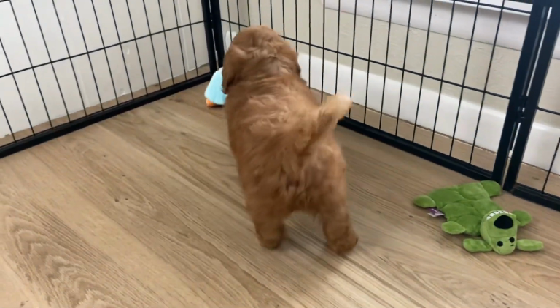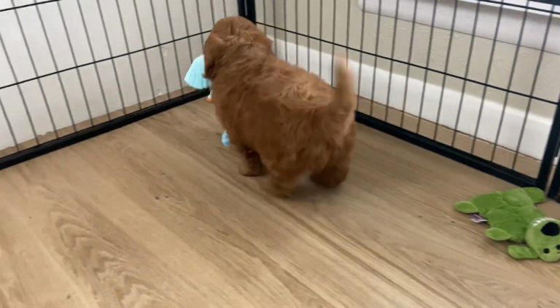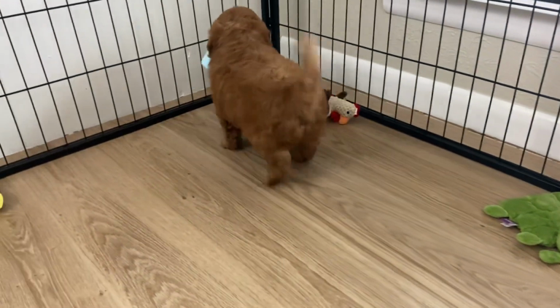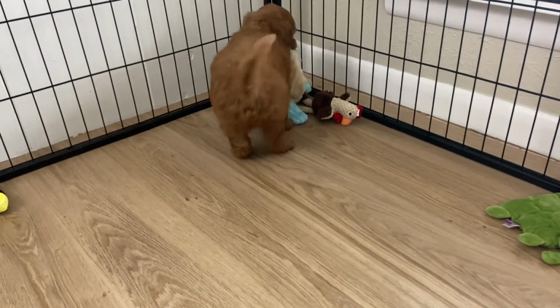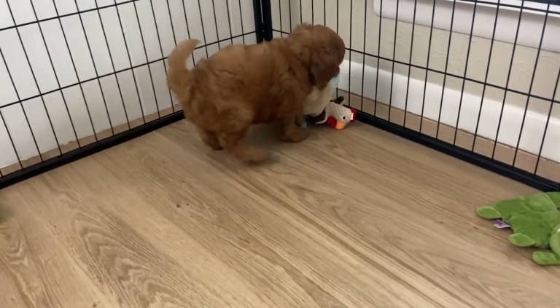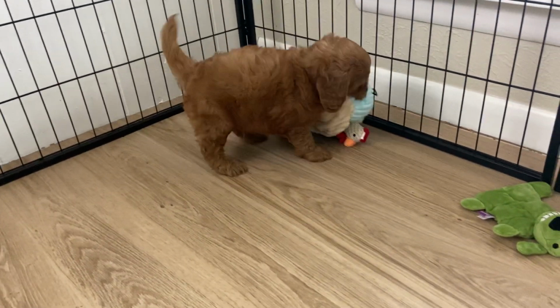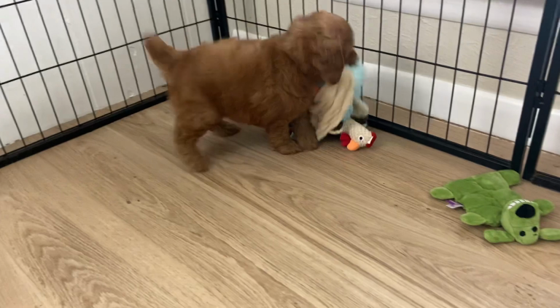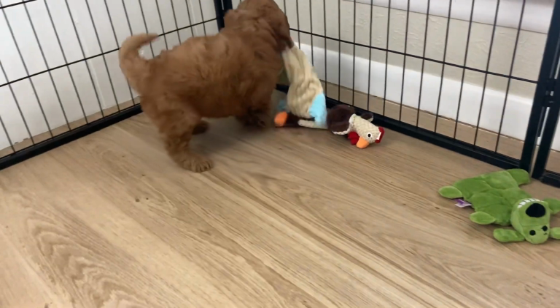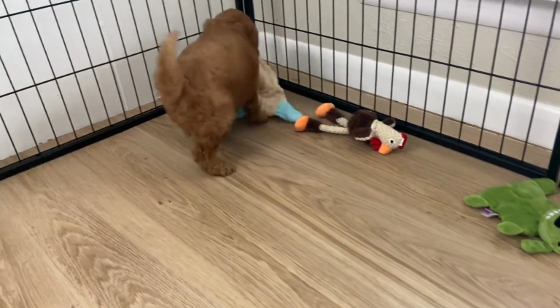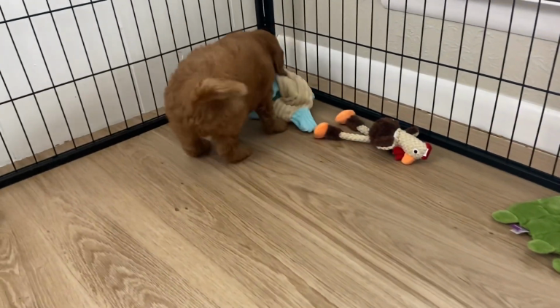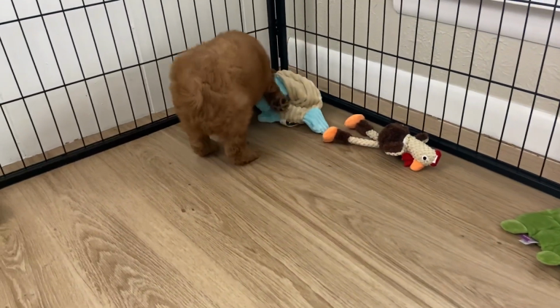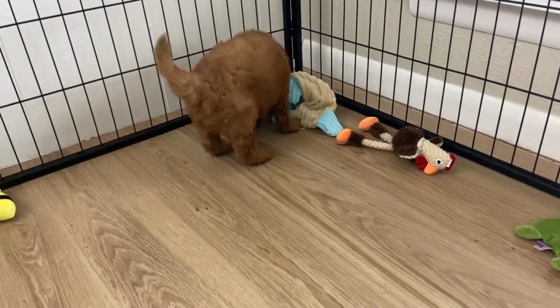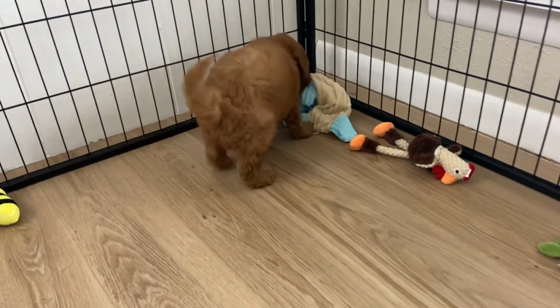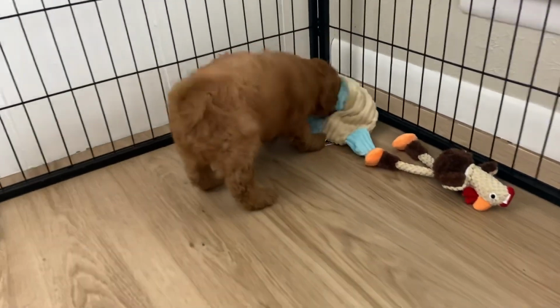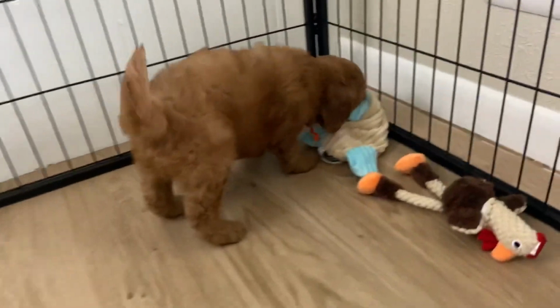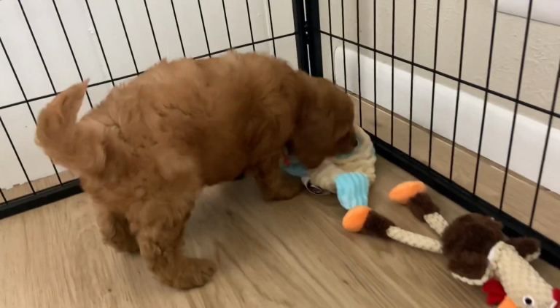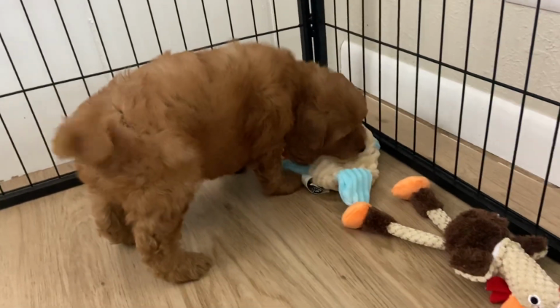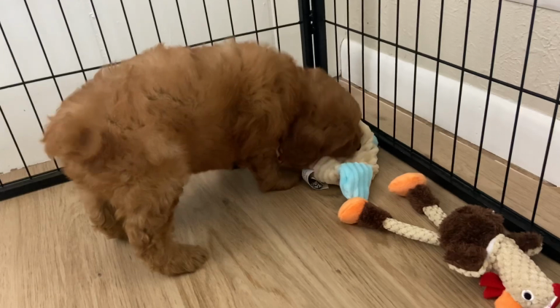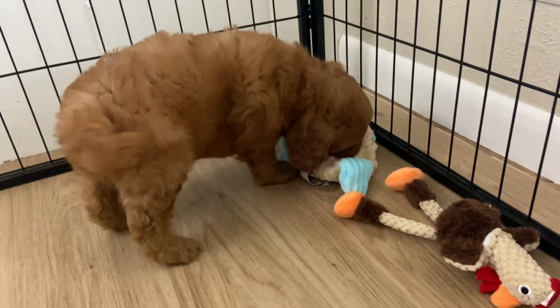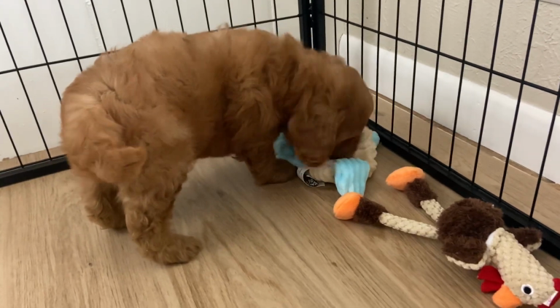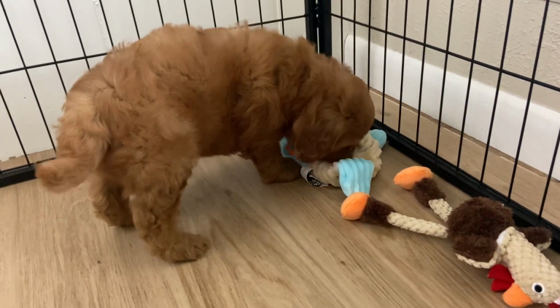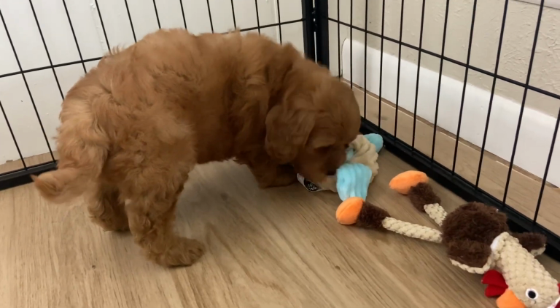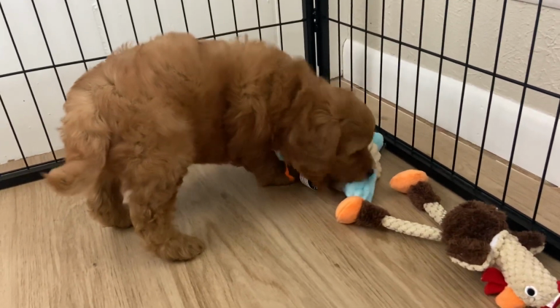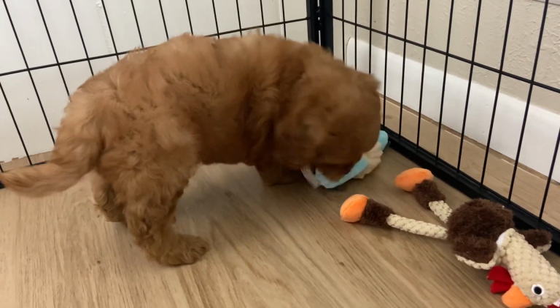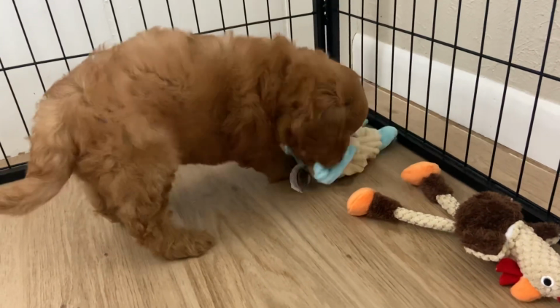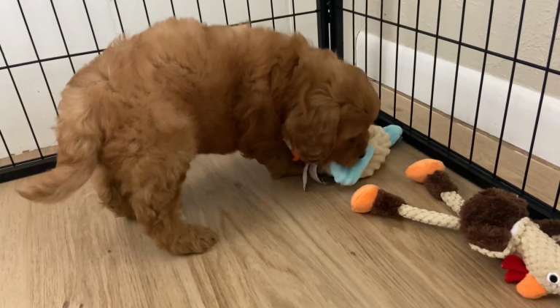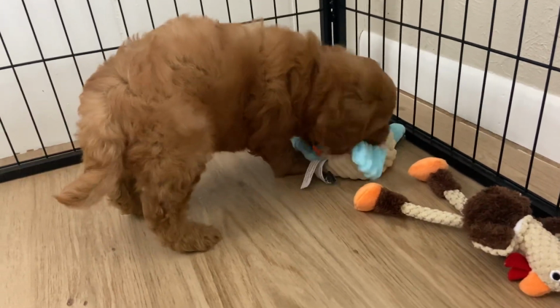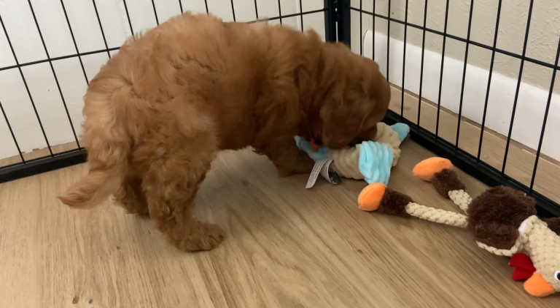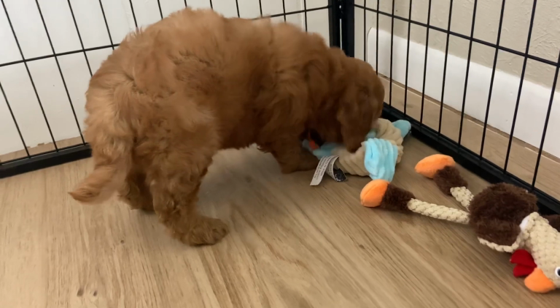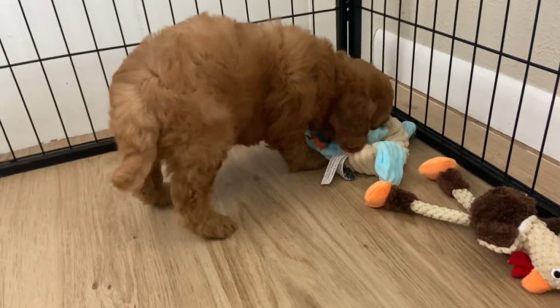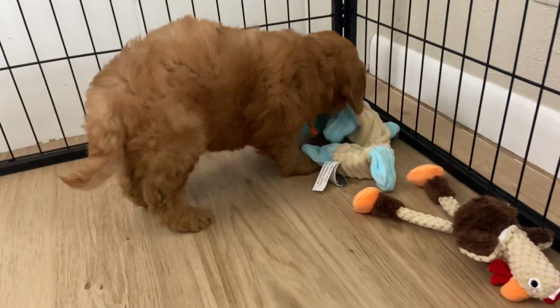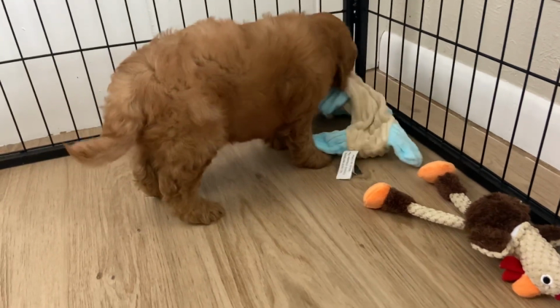He's very gentle and calm and sweet. You're trying to find a little corner, aren't you? Get your little buddy. He's a good boy.